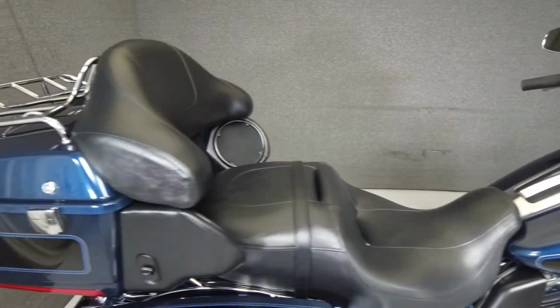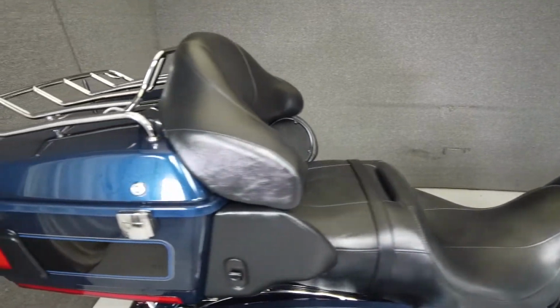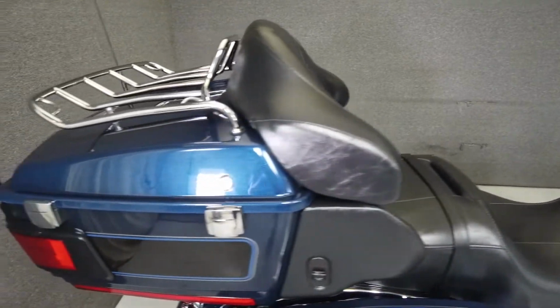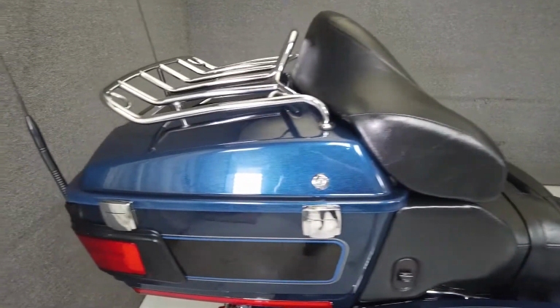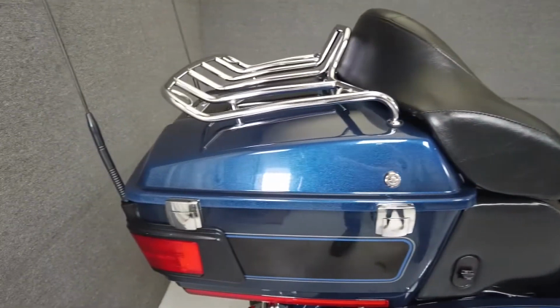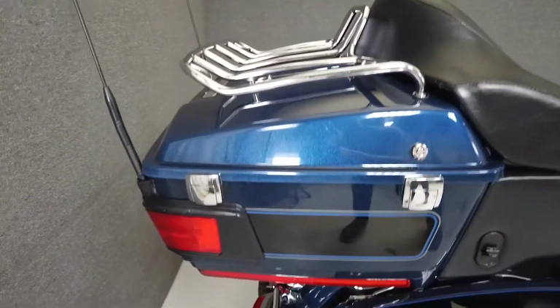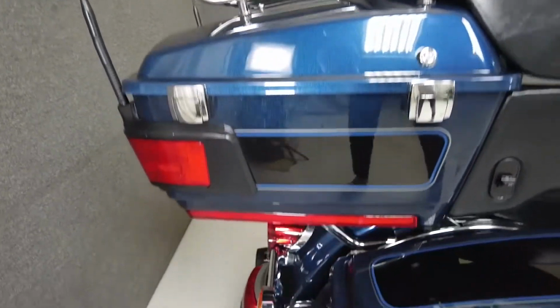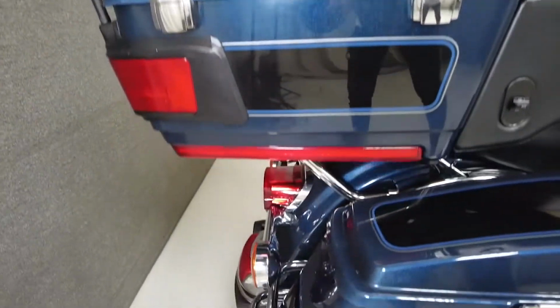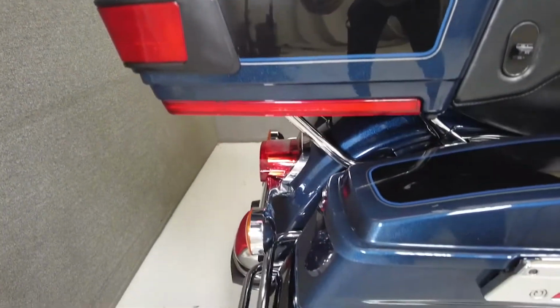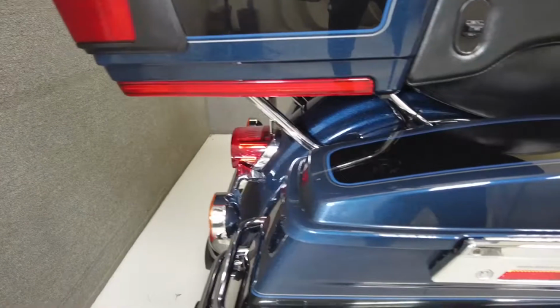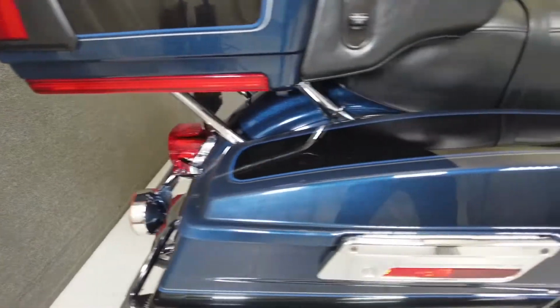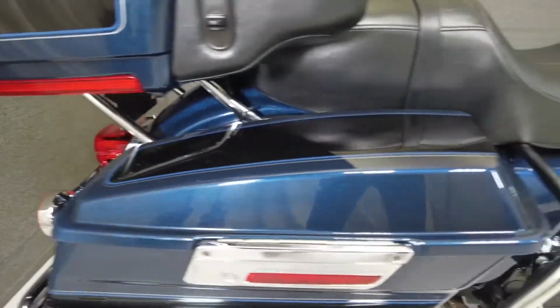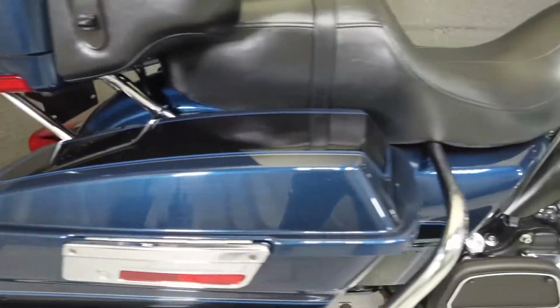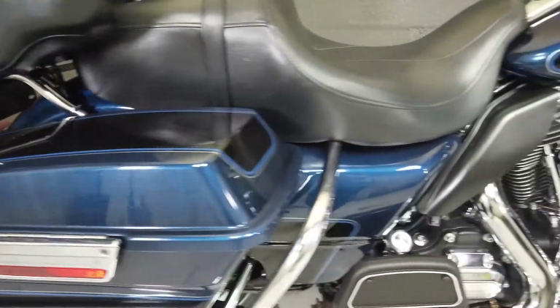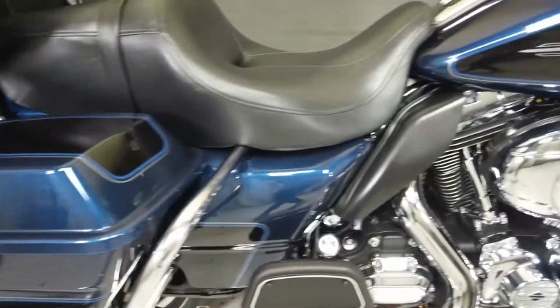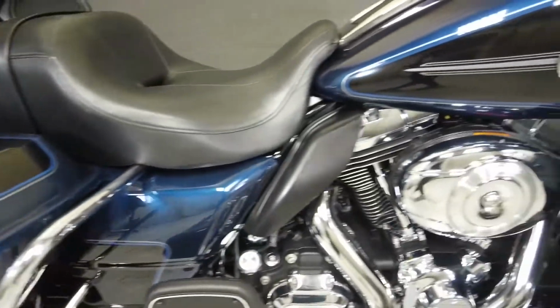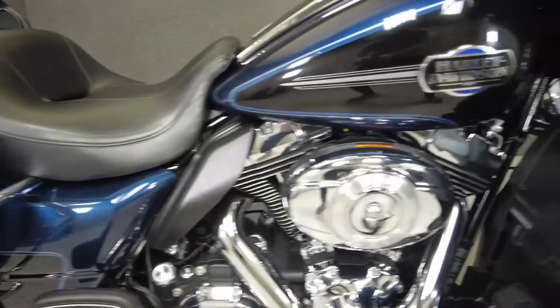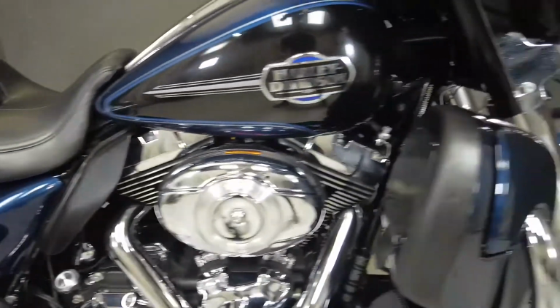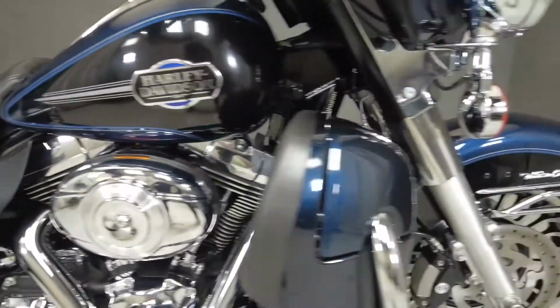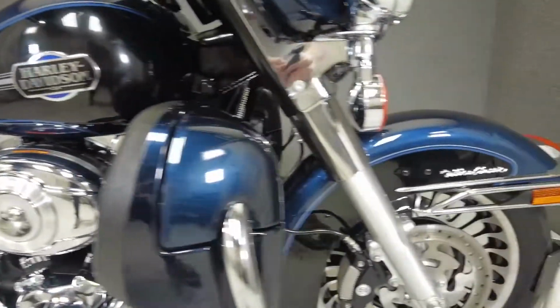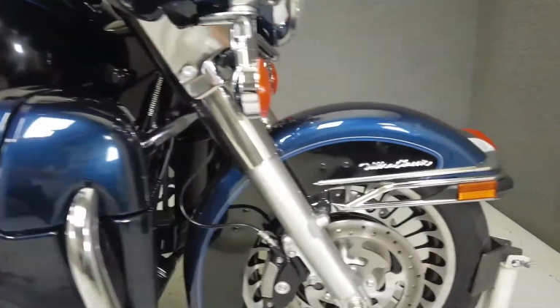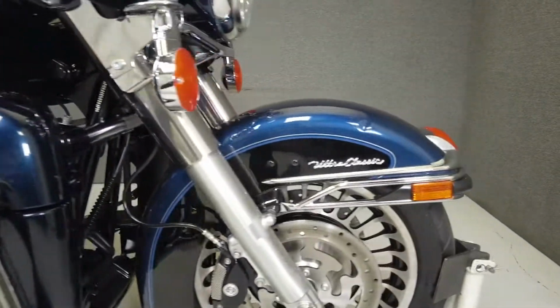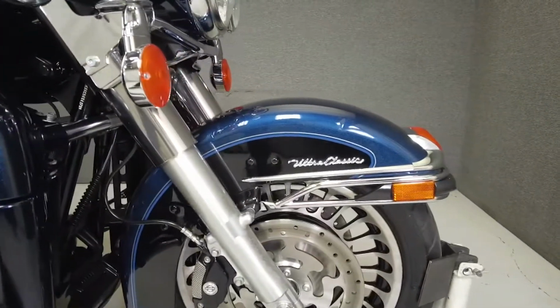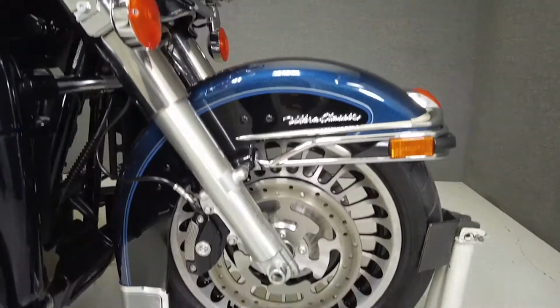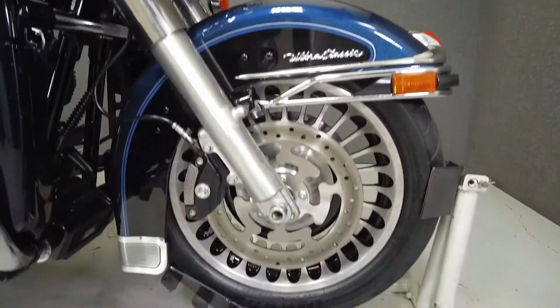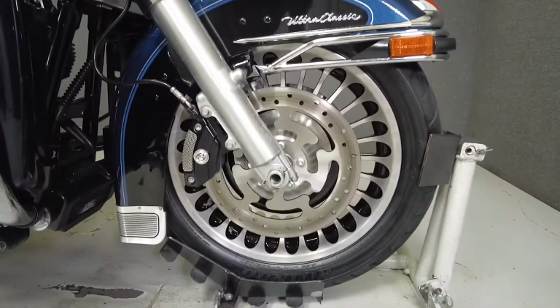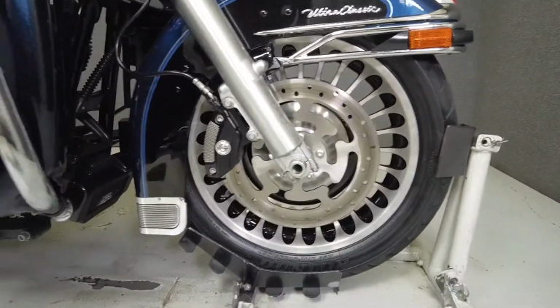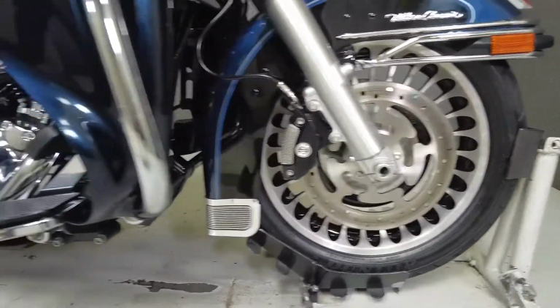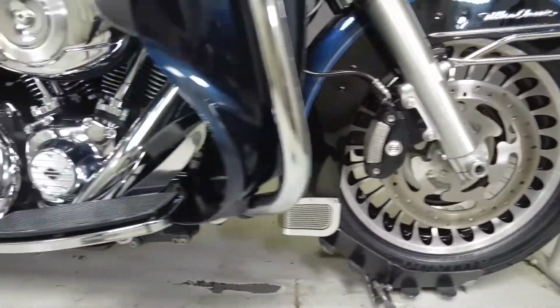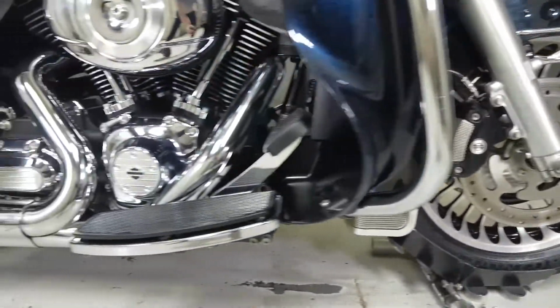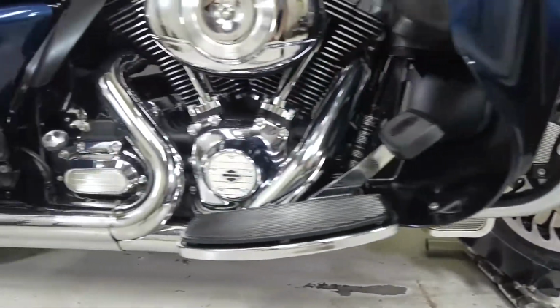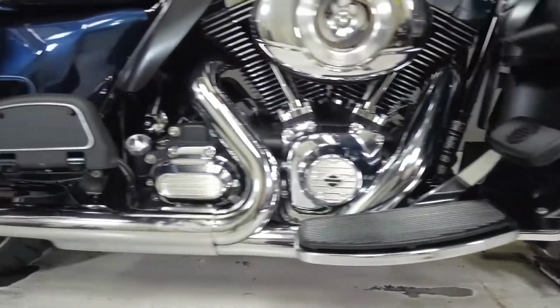With 100 foot-pounds of torque from its 103 cubic inch V-twin motor, paired to a six-speed transmission, the Ultra Classic boasts authority and can eat miles effortlessly. It weighs in at 881 pounds and has a stock seat height of 29.3 inches.